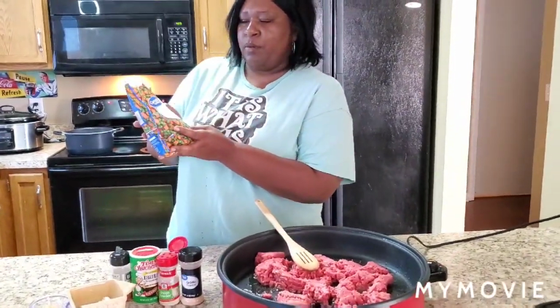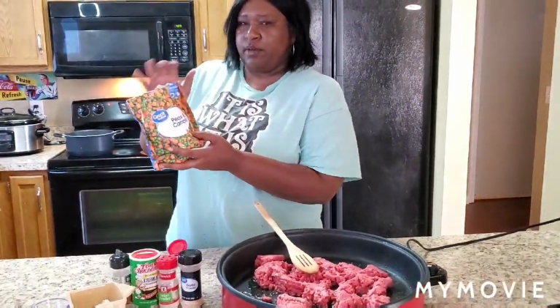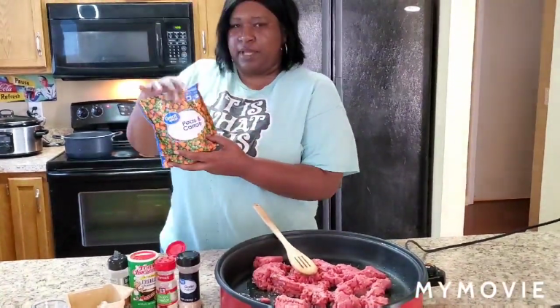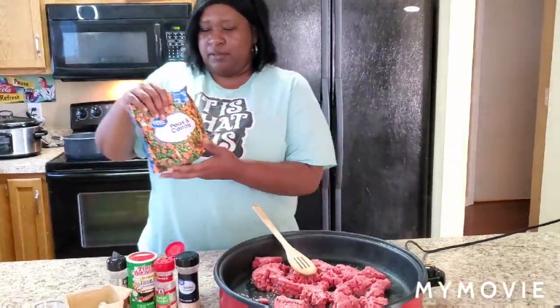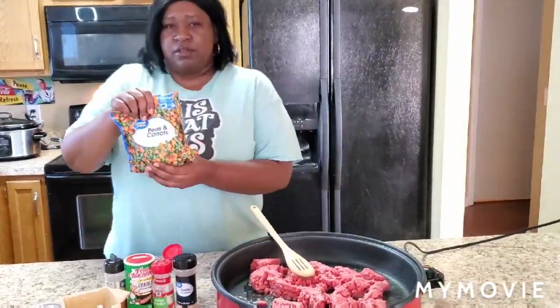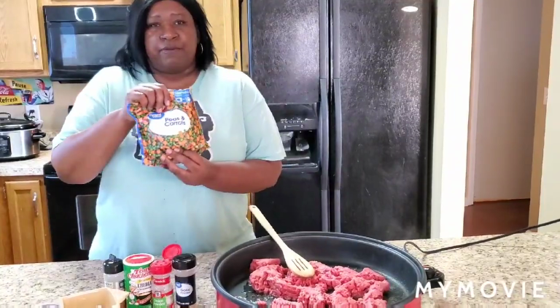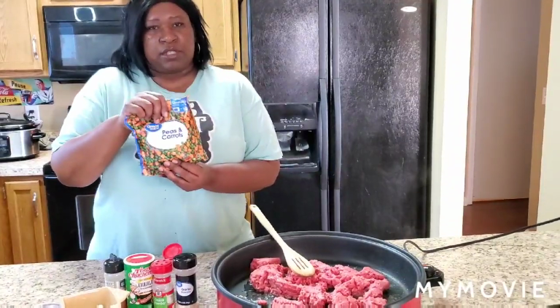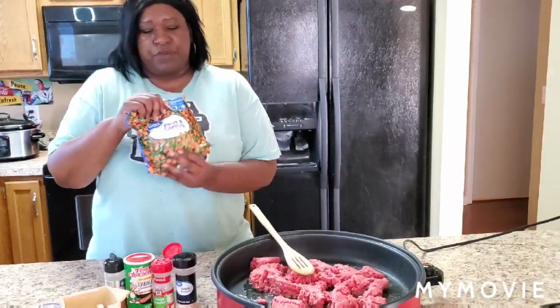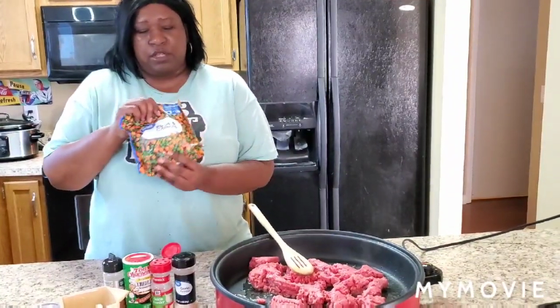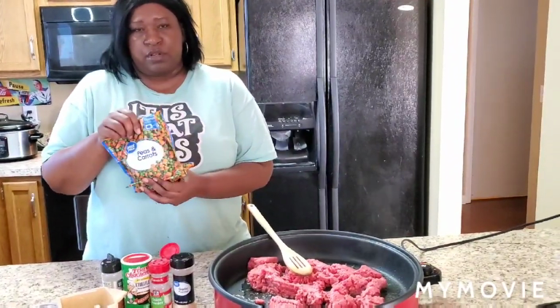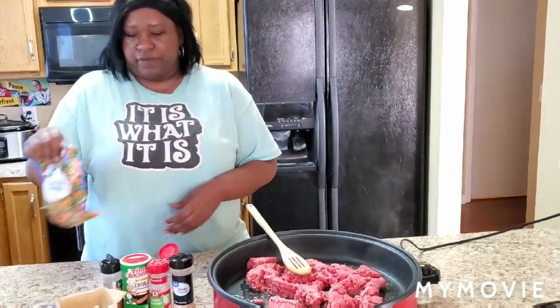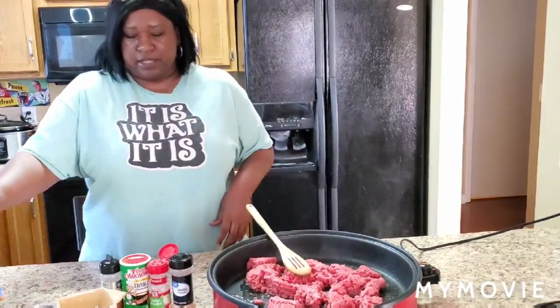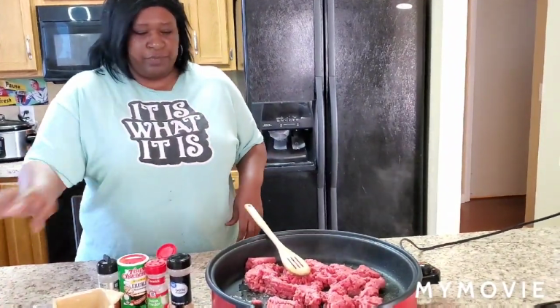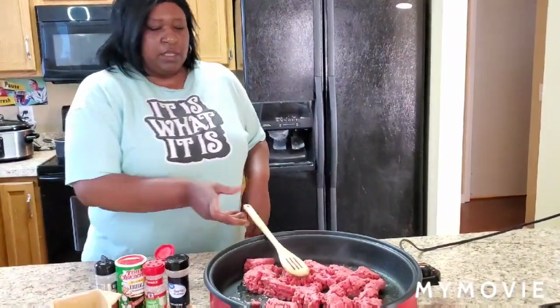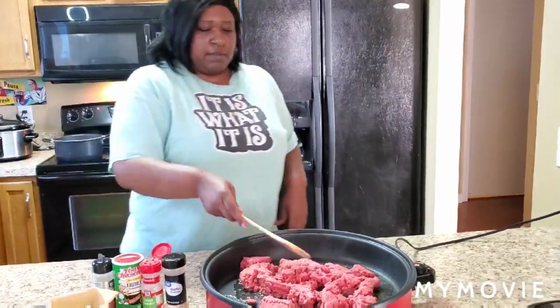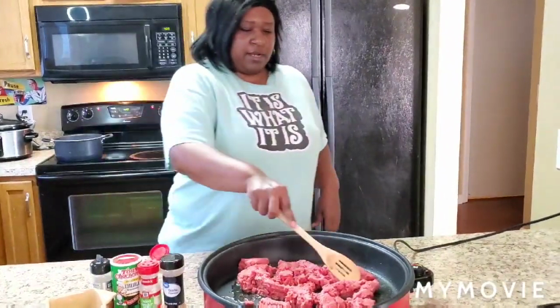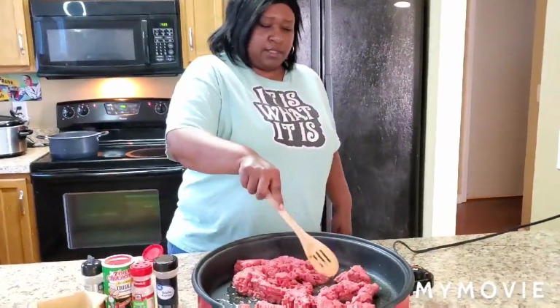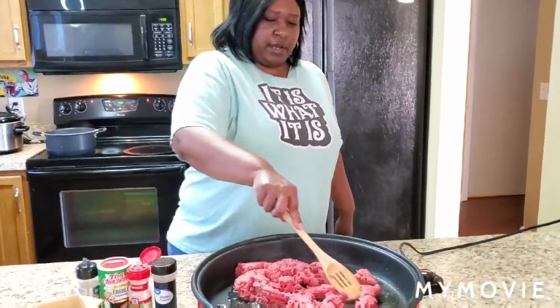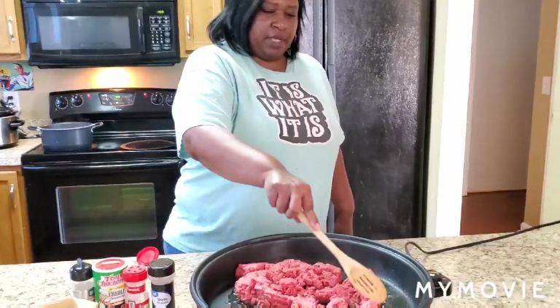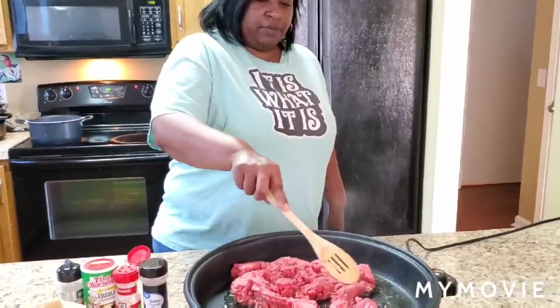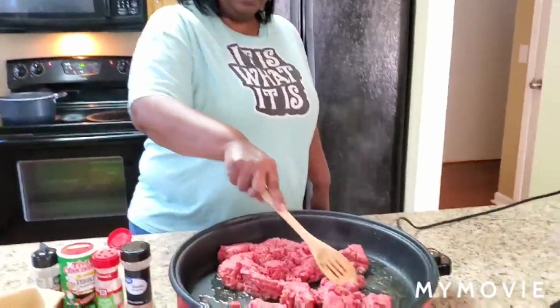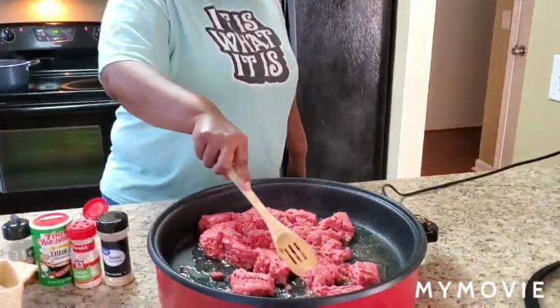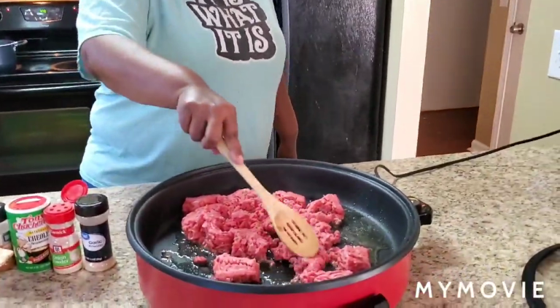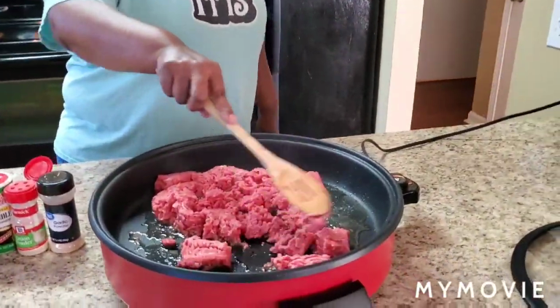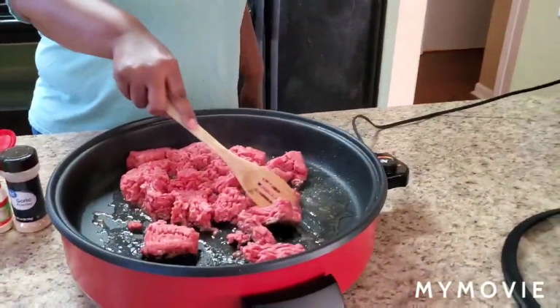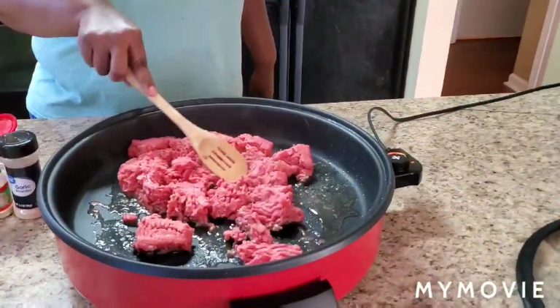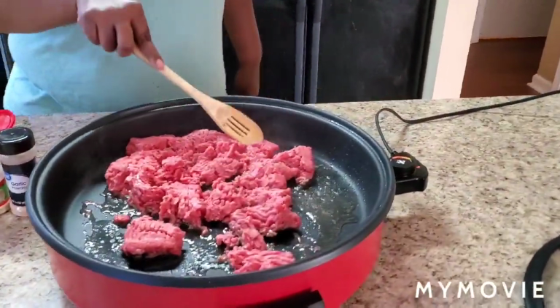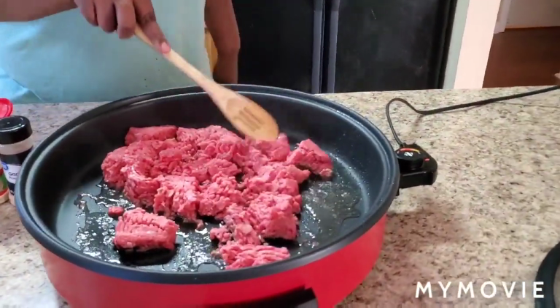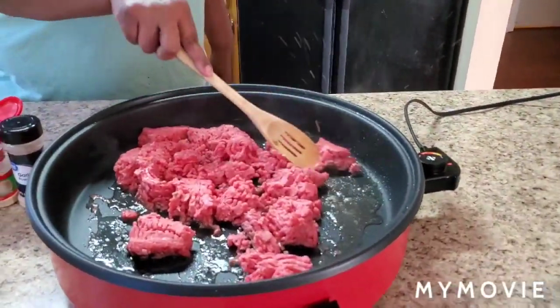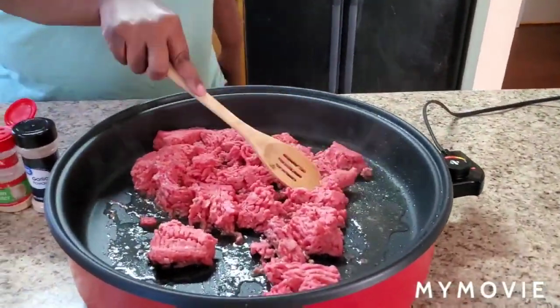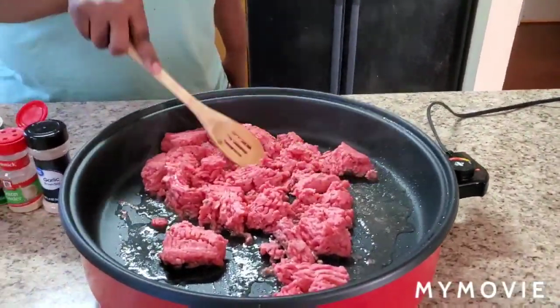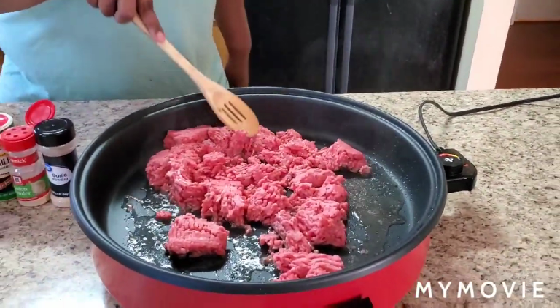I got some peas and carrots from Walmart, Great Value — you can get them frozen, or fresh if you prefer. I'm starting to cook this ground beef; like I said, this is two pounds and it's popping, y'all stand back.